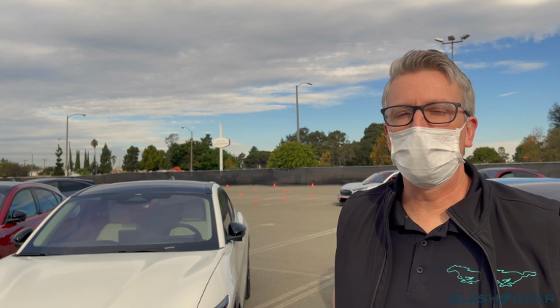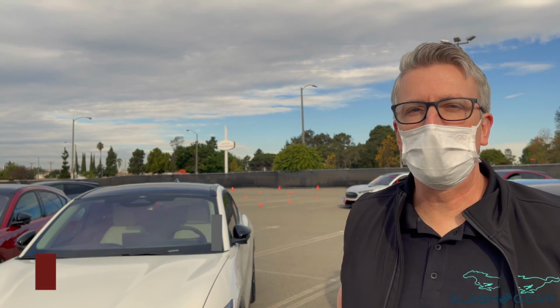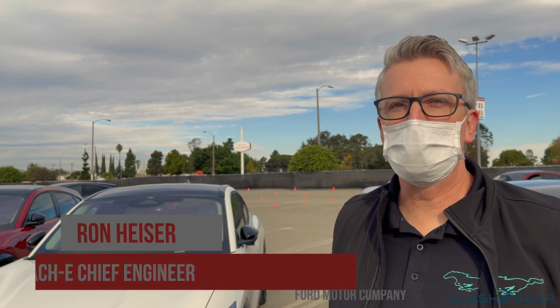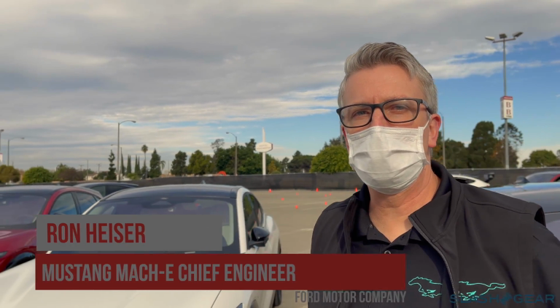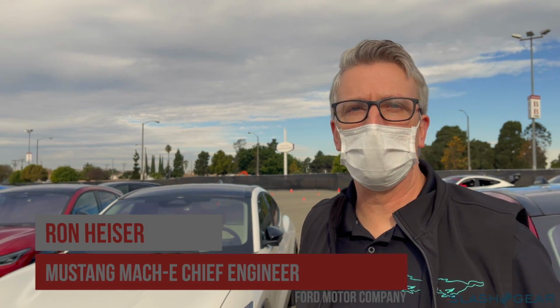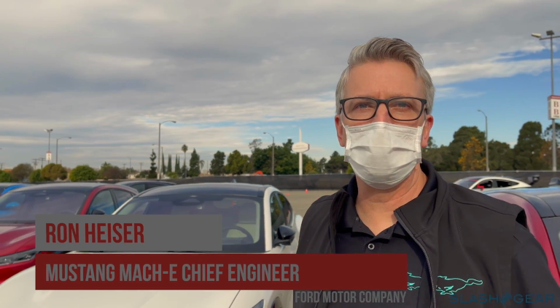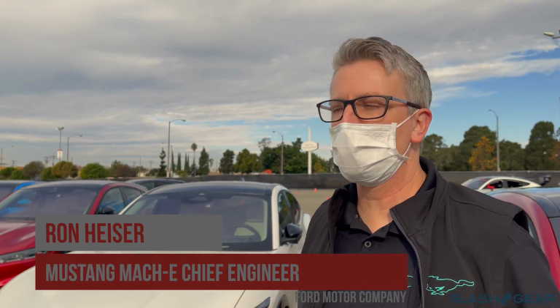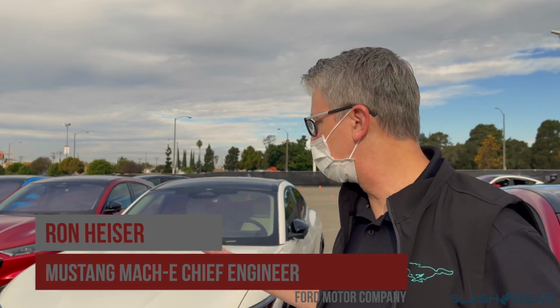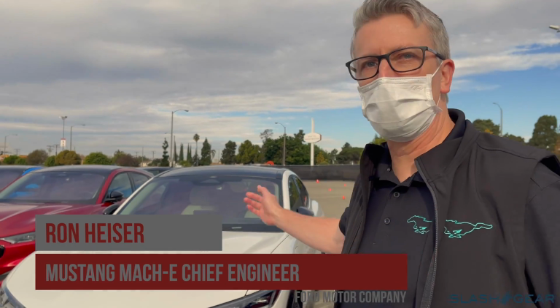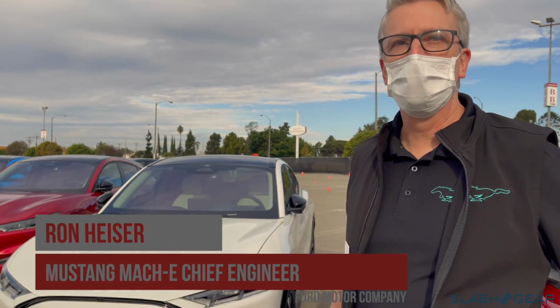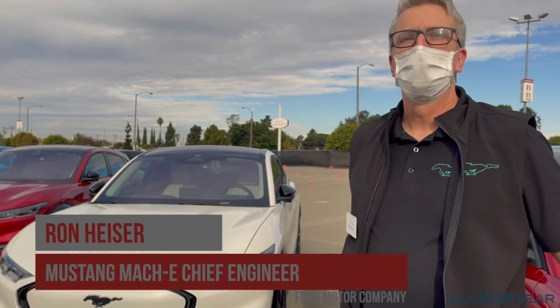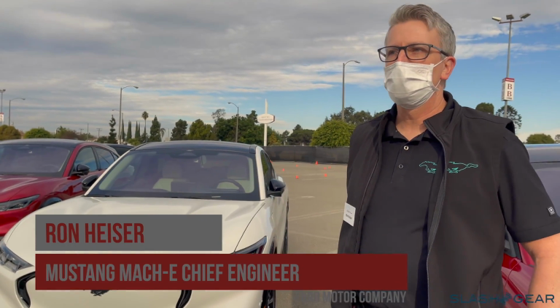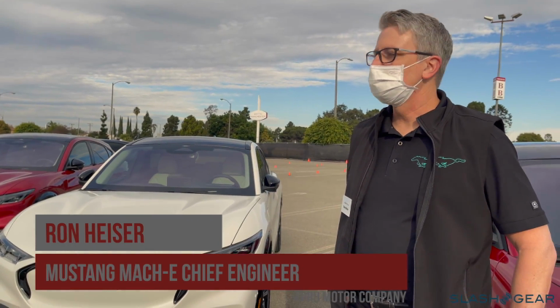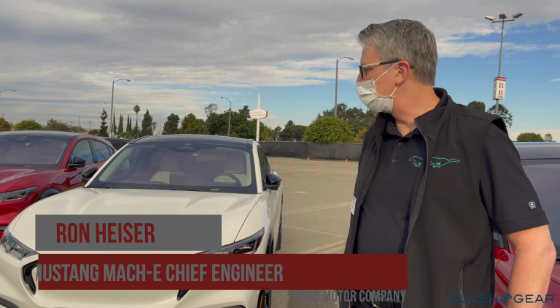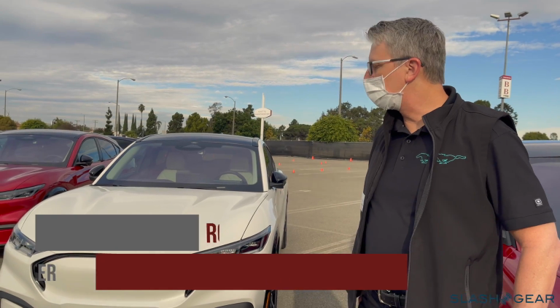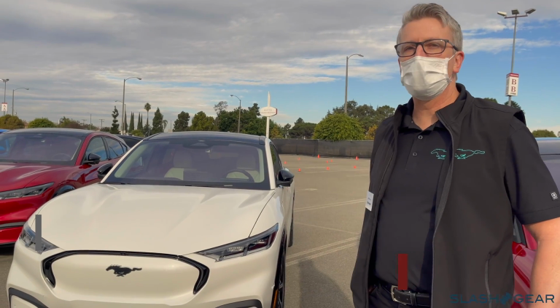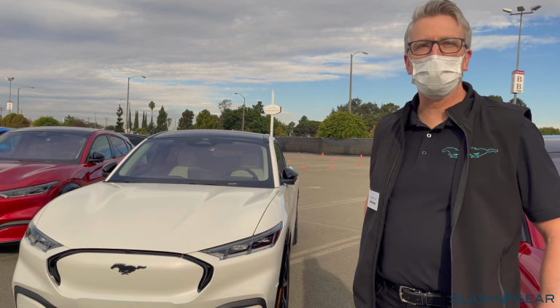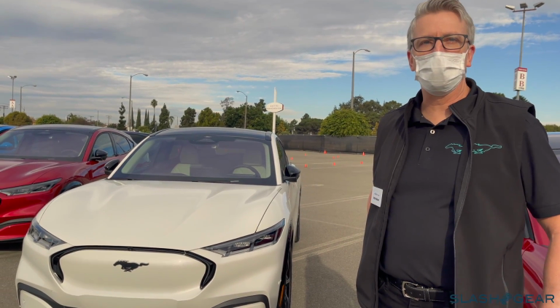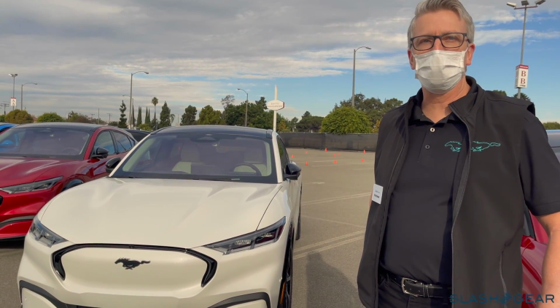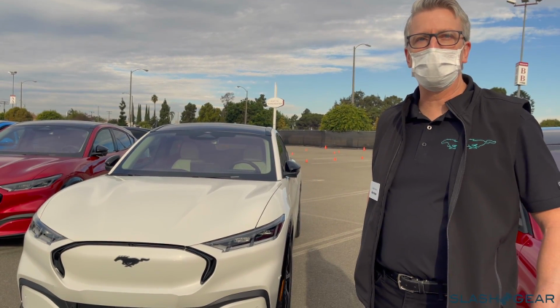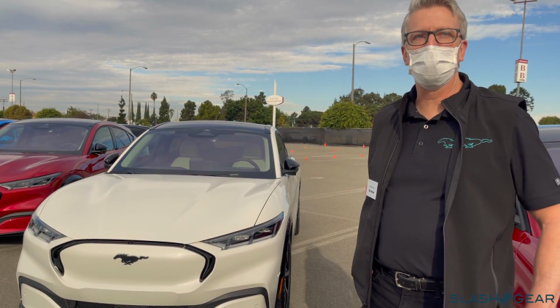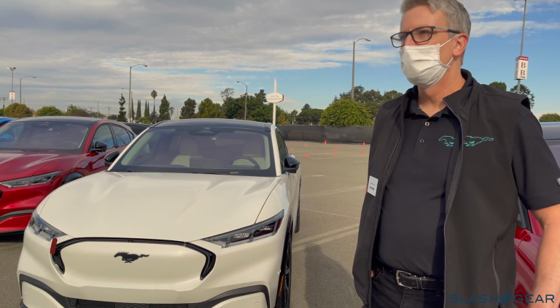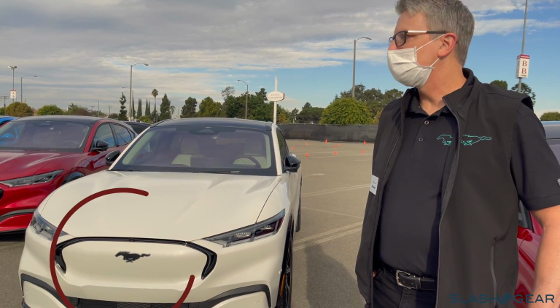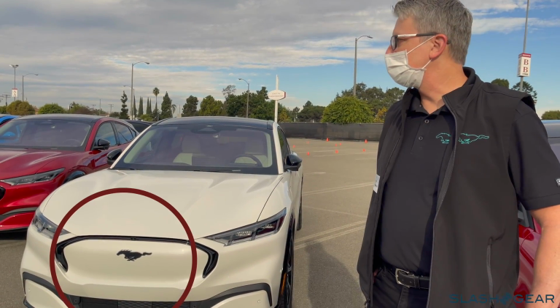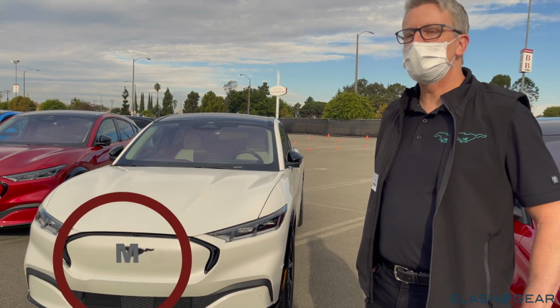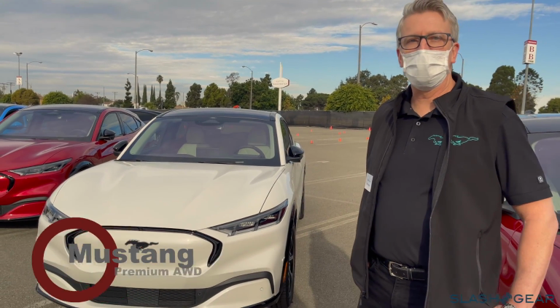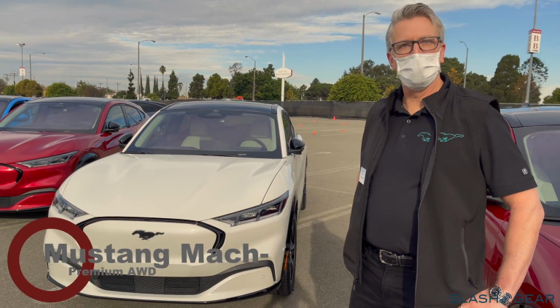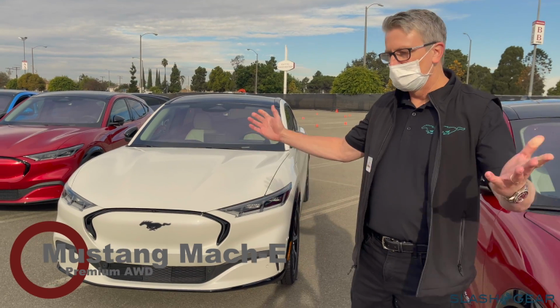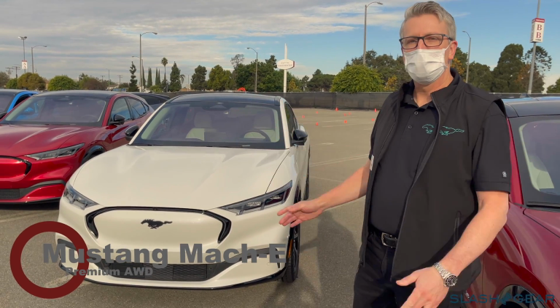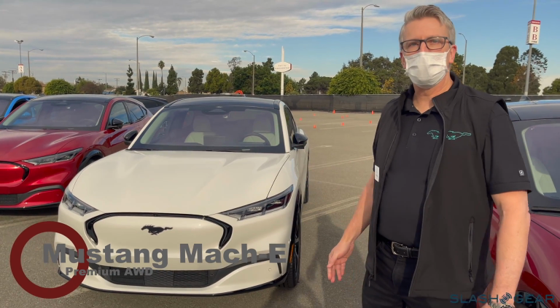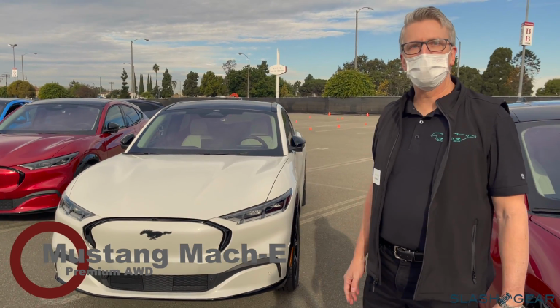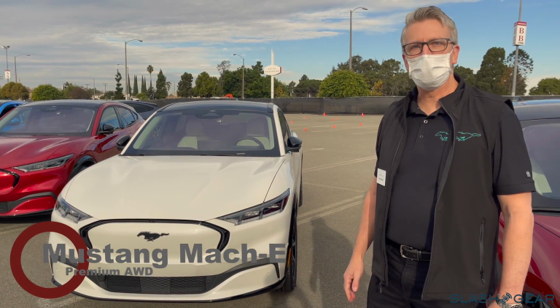My name is Ron Heiser. I'm the Chief Program Engineer for the Mustang Mach-E. I'm going to do a quick walk around of the car outside and in, and we'll take you through some of the details.